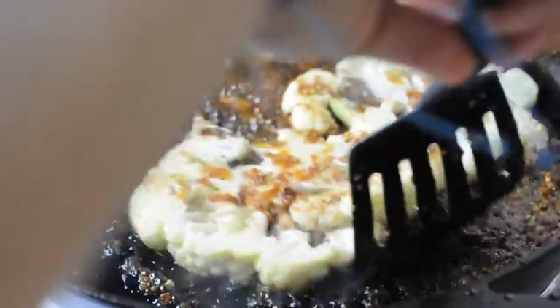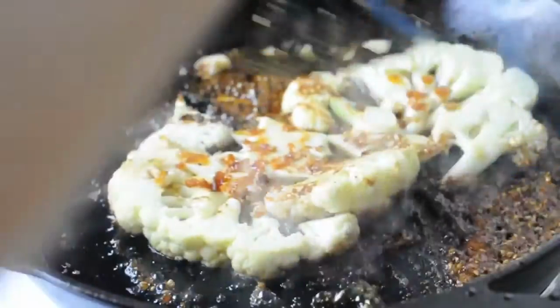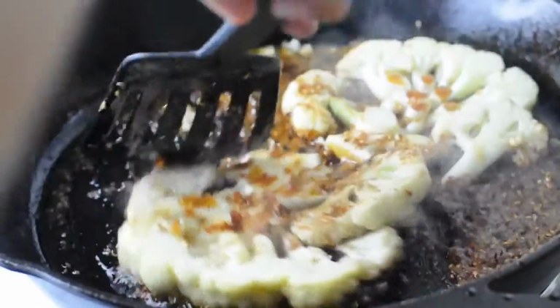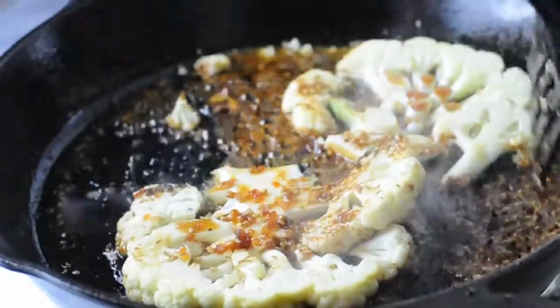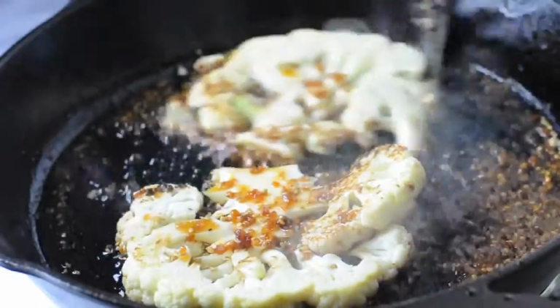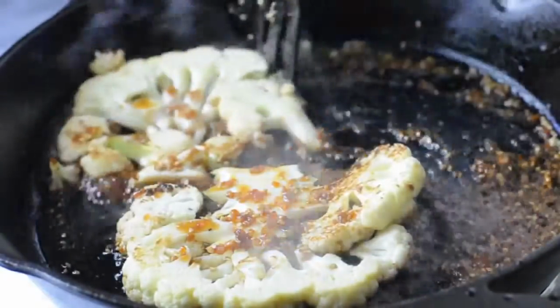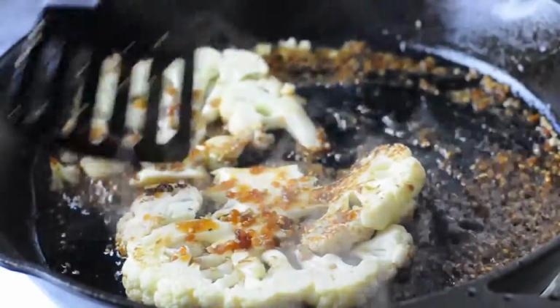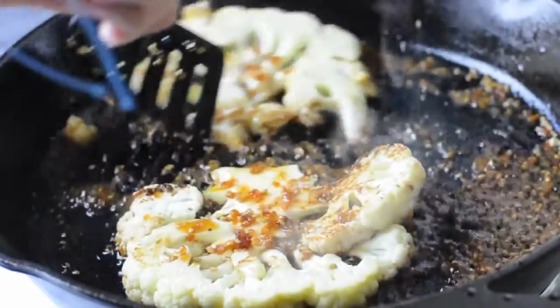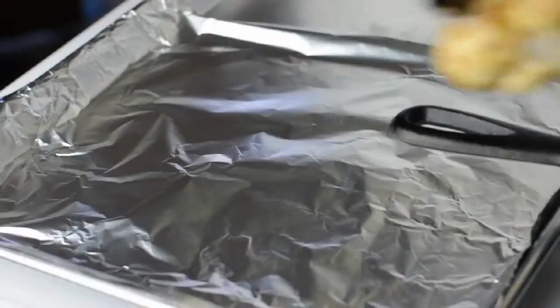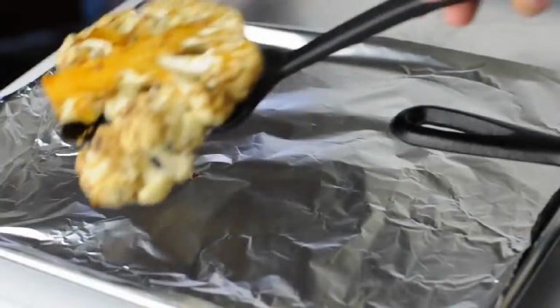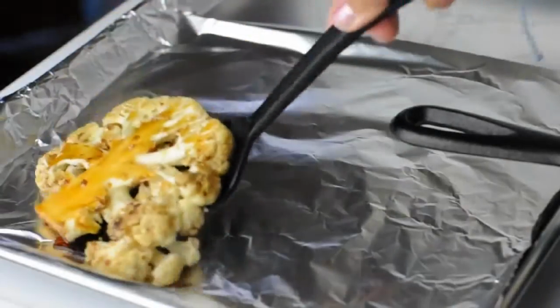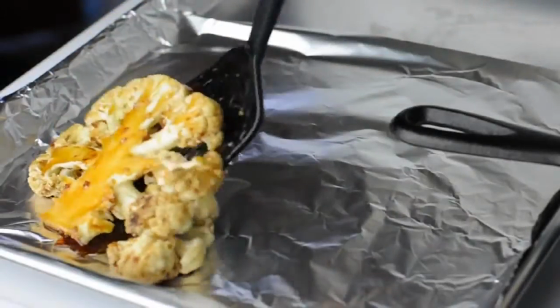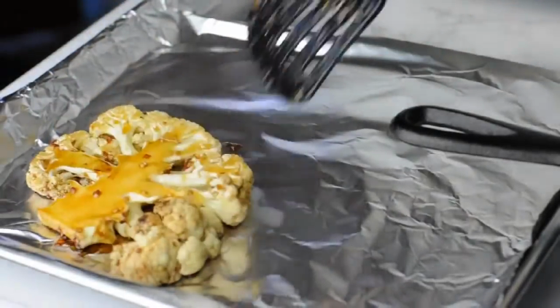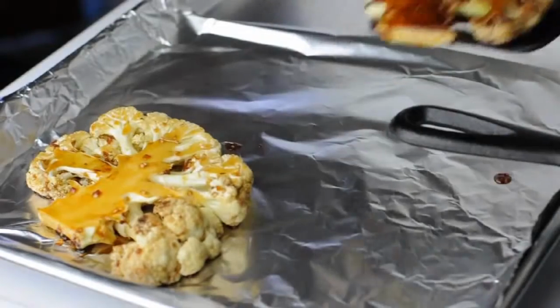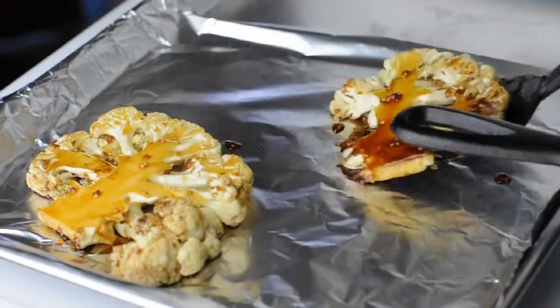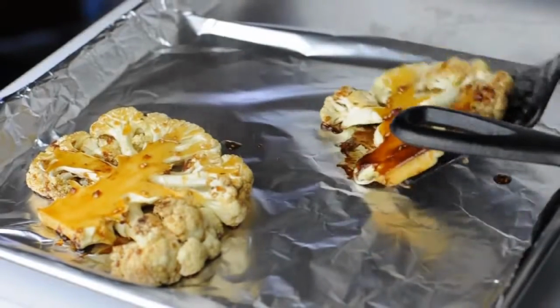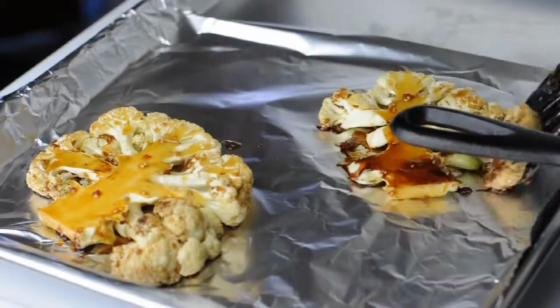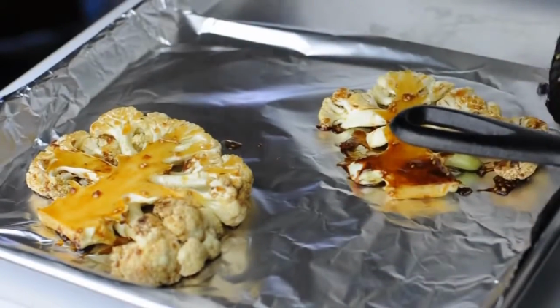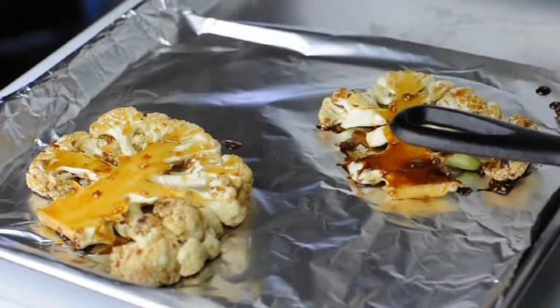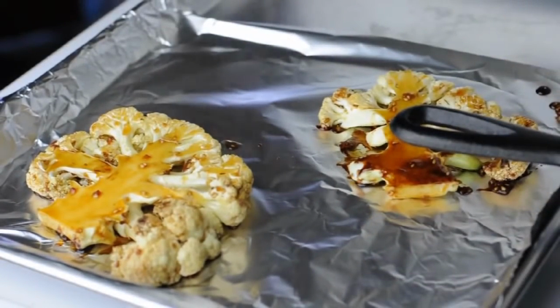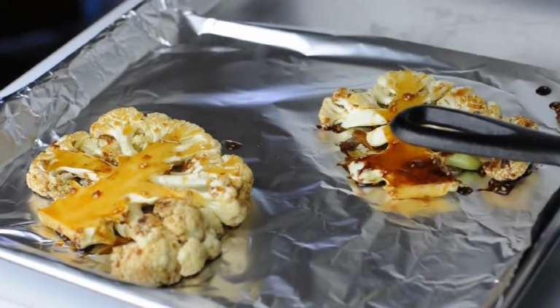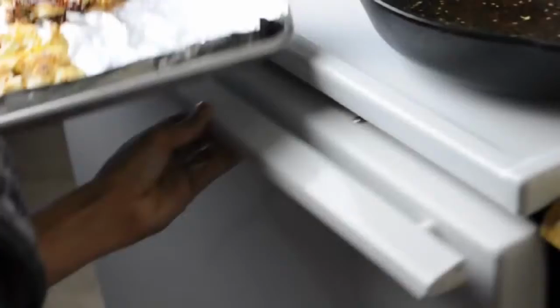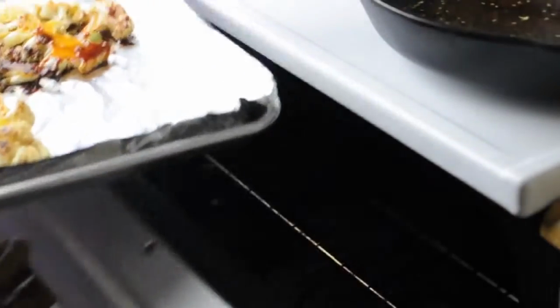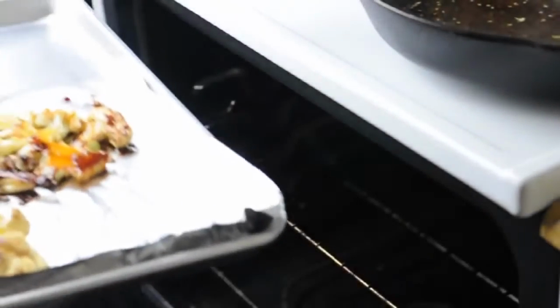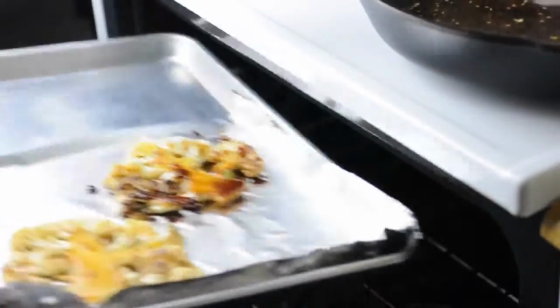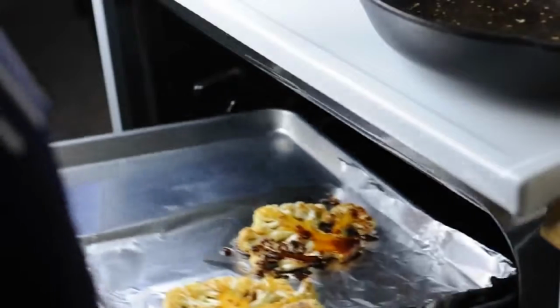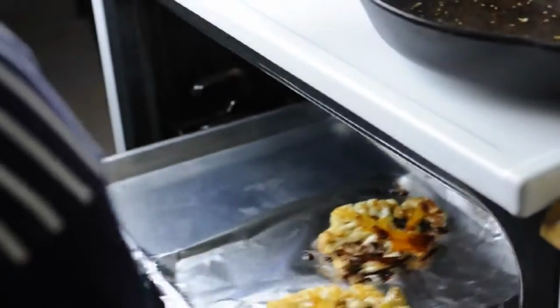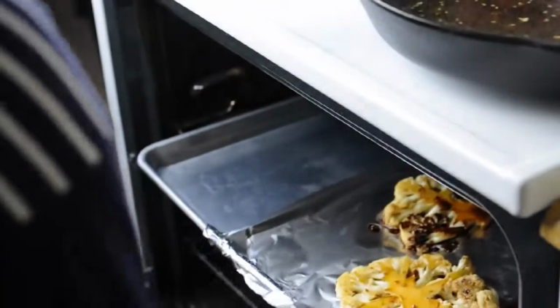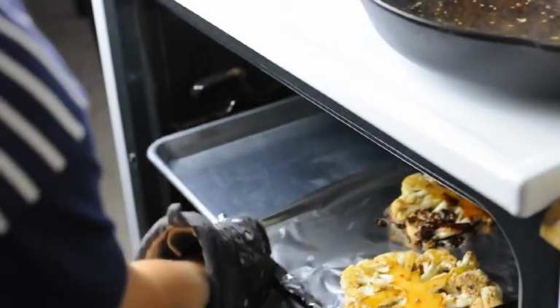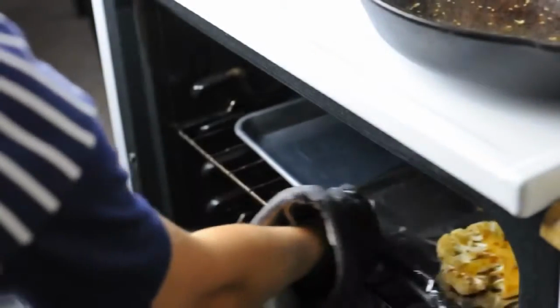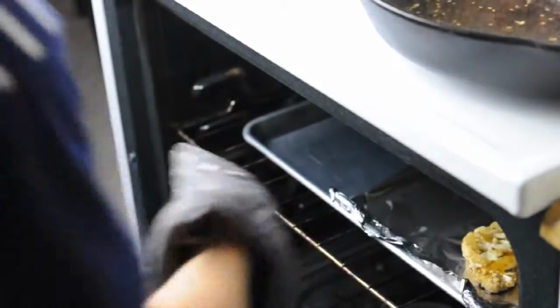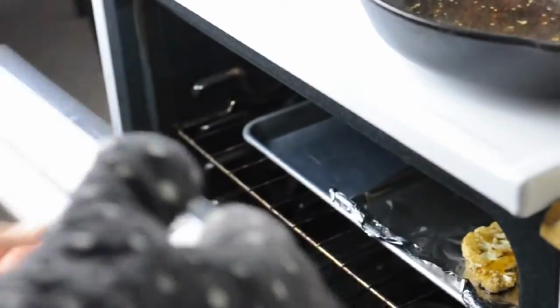Make sure you move the cauliflower around so they can soak up all of that teriyaki and let it sizzle there until most of the sauce has been eaten up by the cauliflower. Then put them on a baking sheet and bake them for 15 minutes.